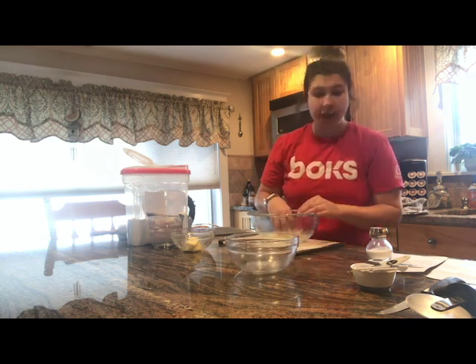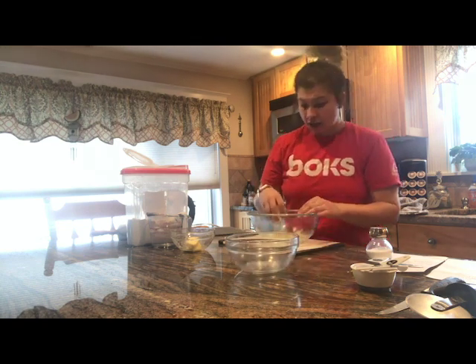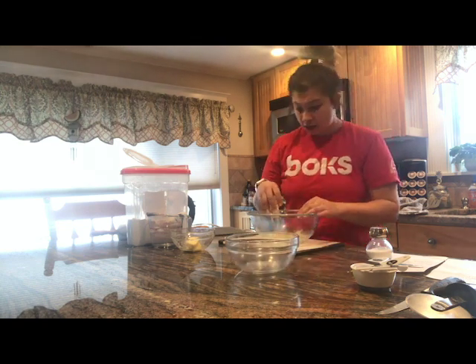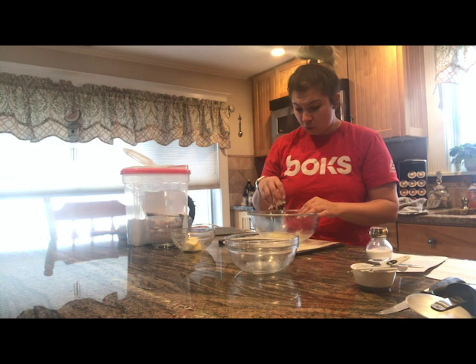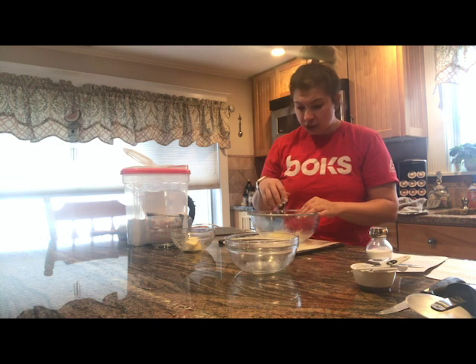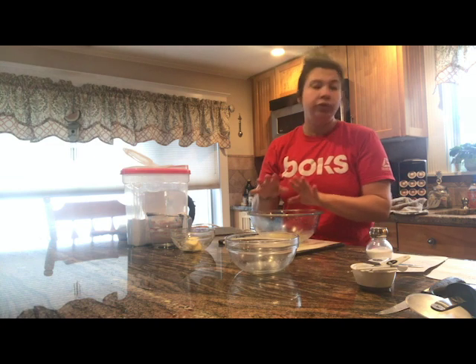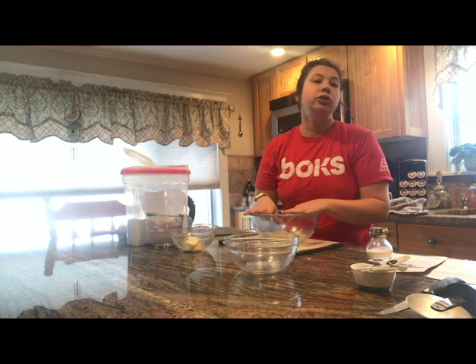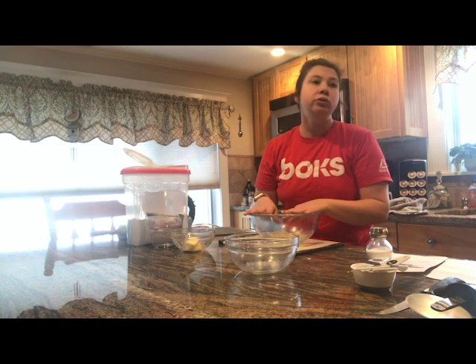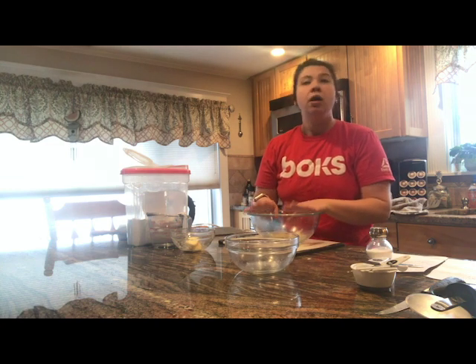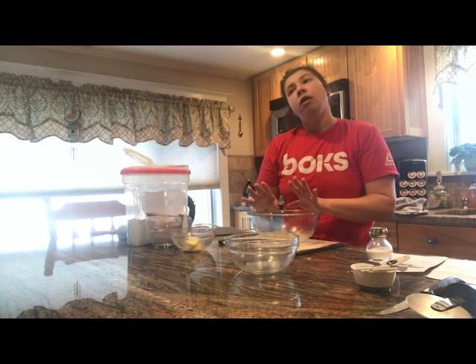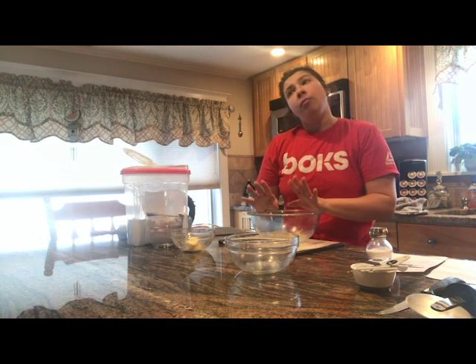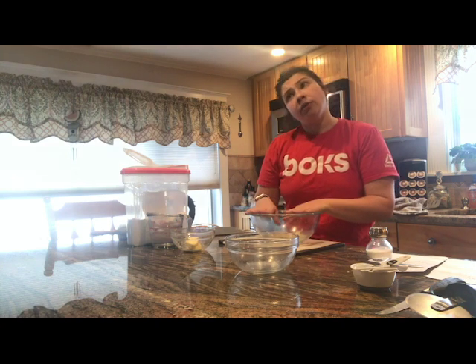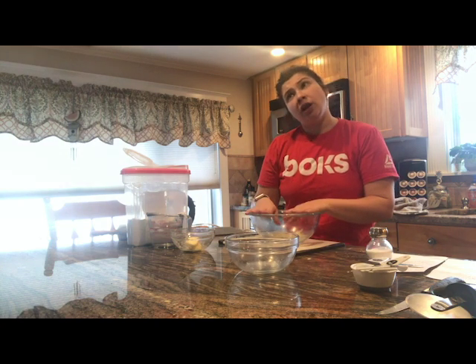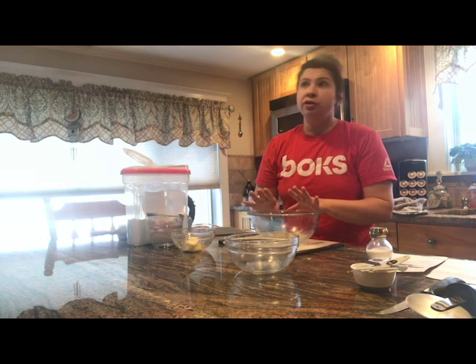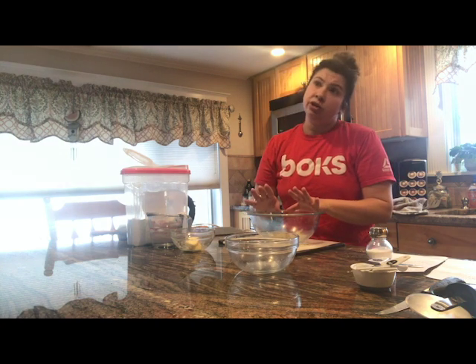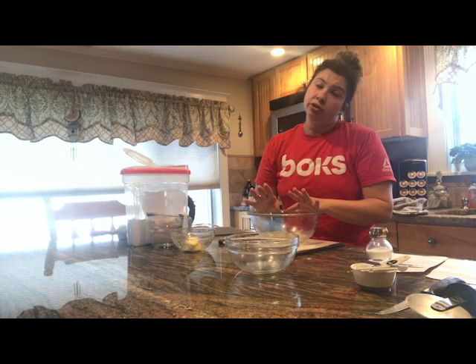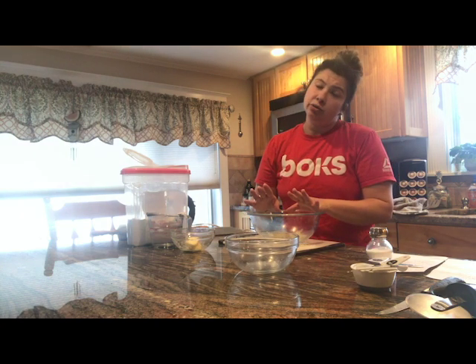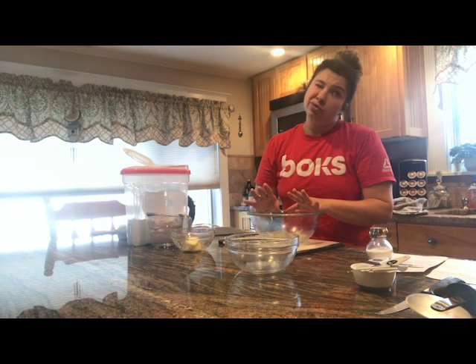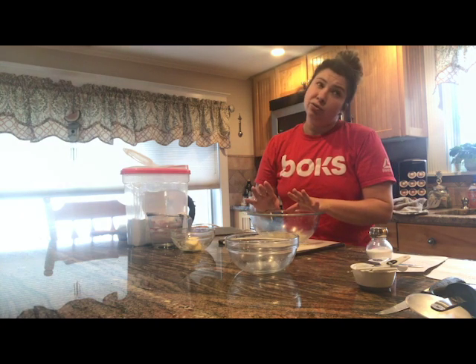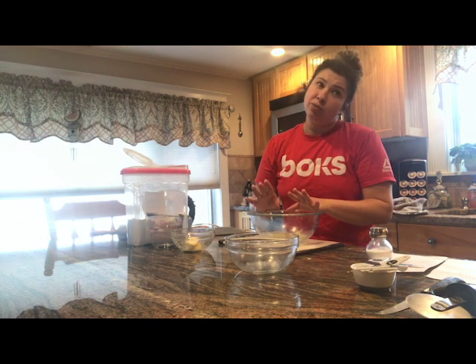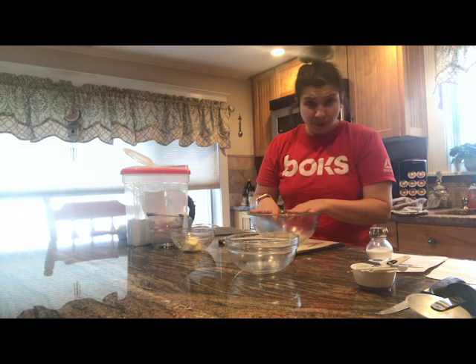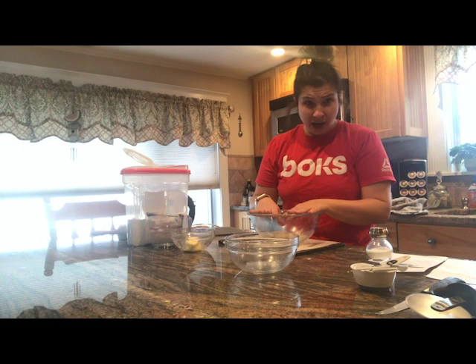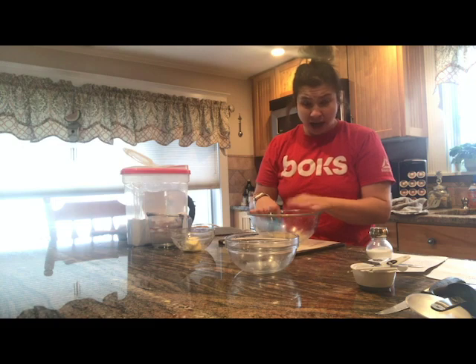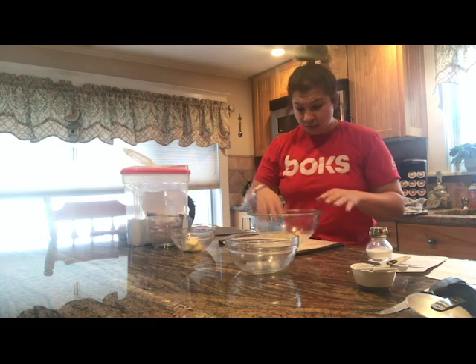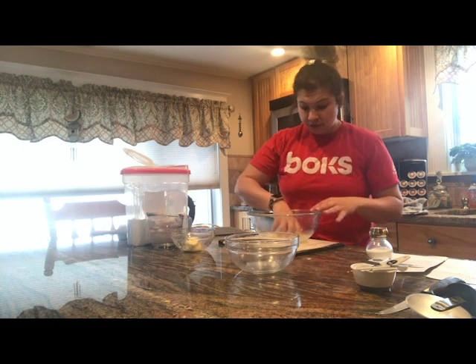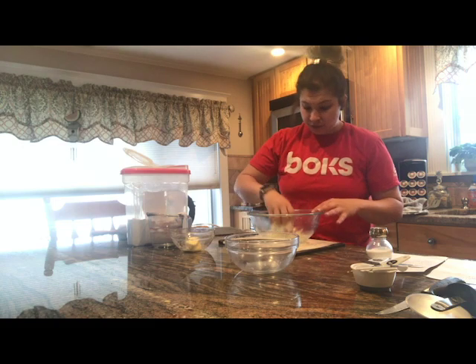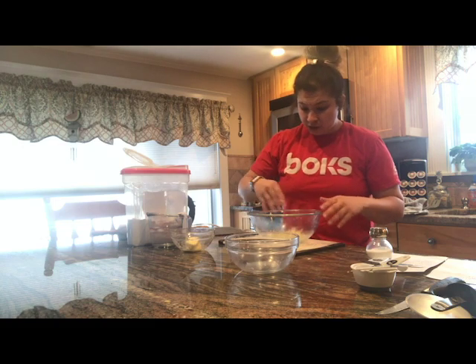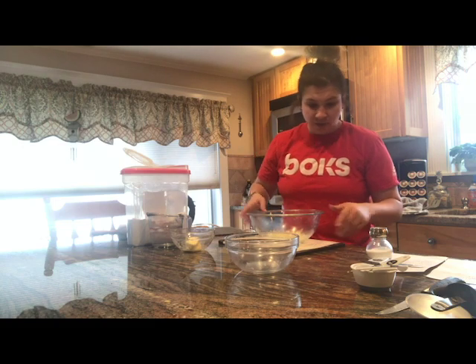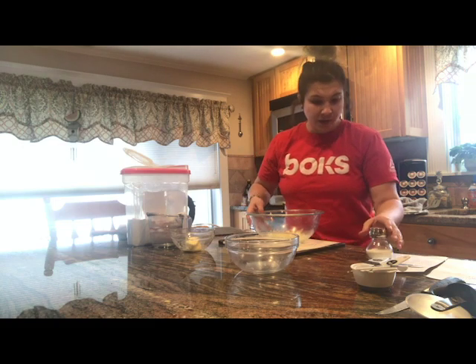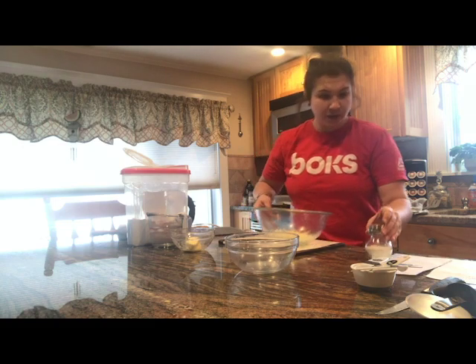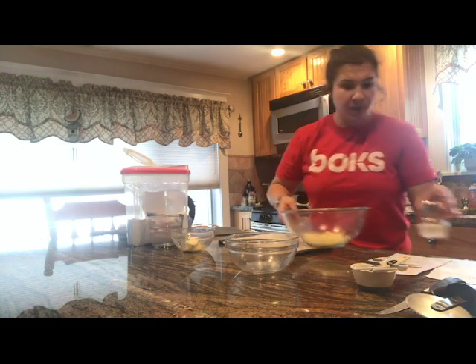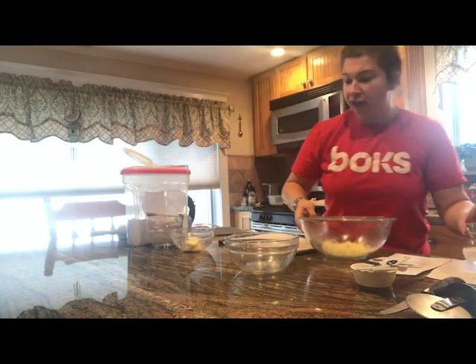I have white cheddar. You could use Parmesan. You could use pepper jack. Whatever you're feeling, whatever you have in the house is perfect.